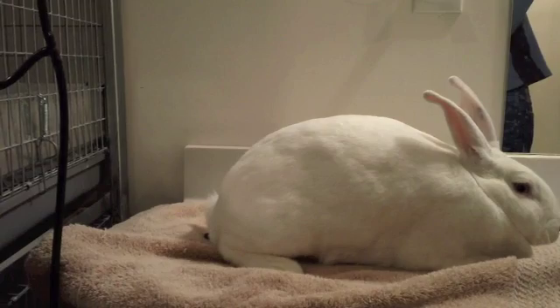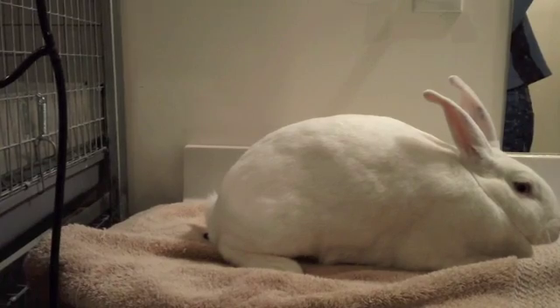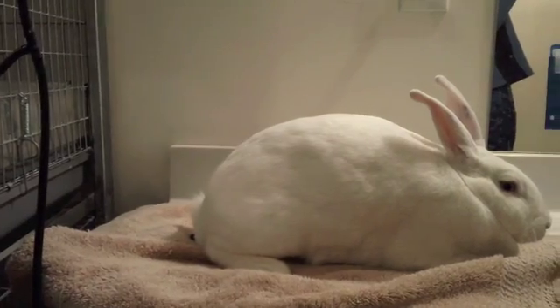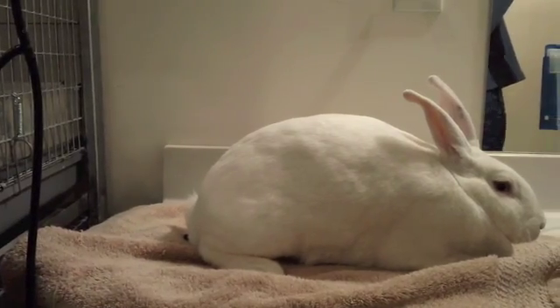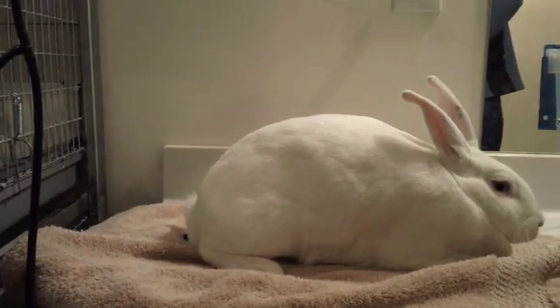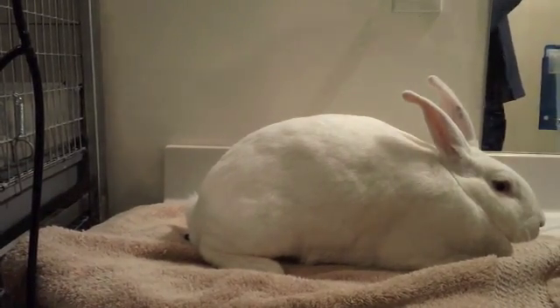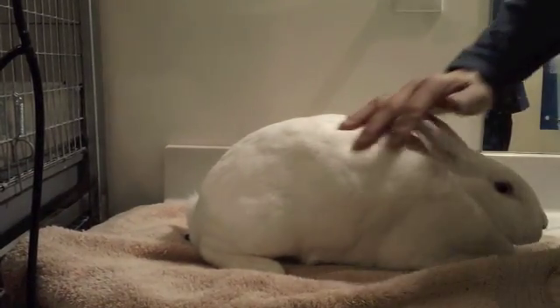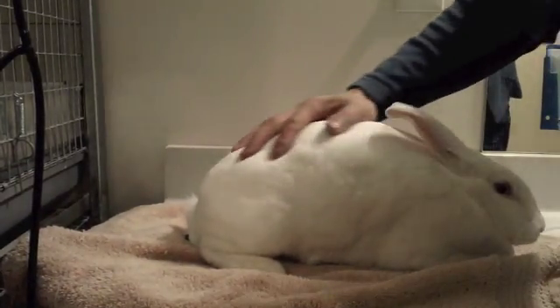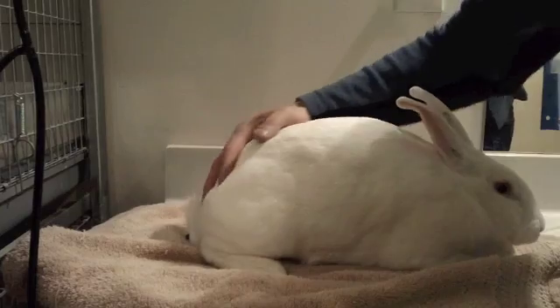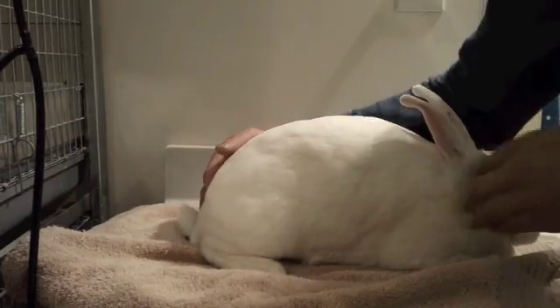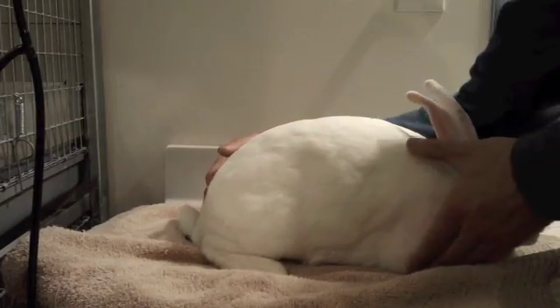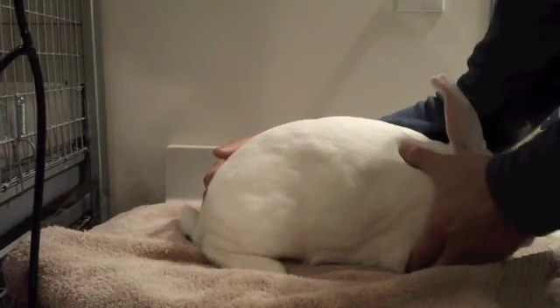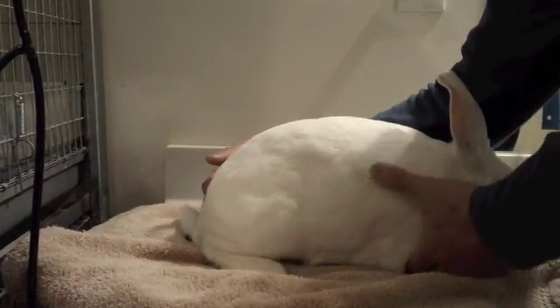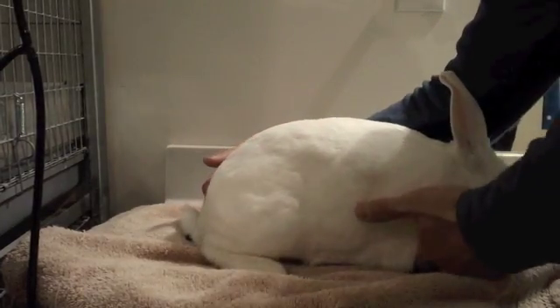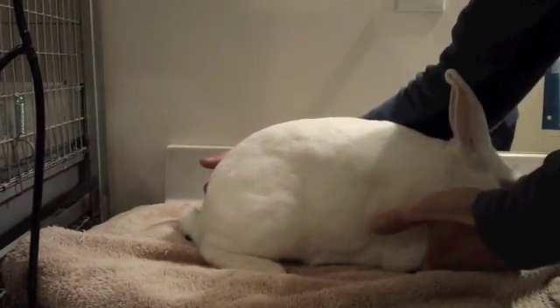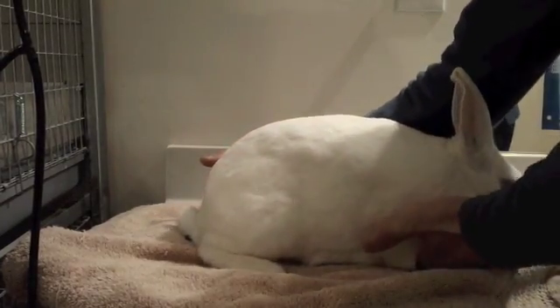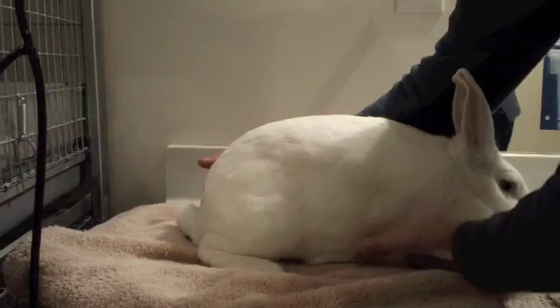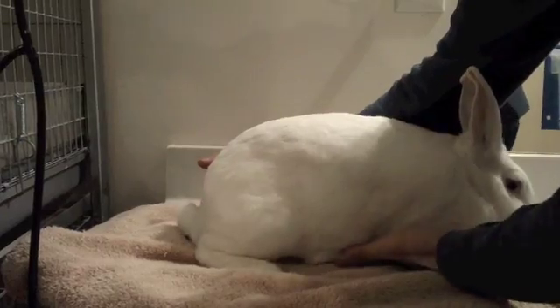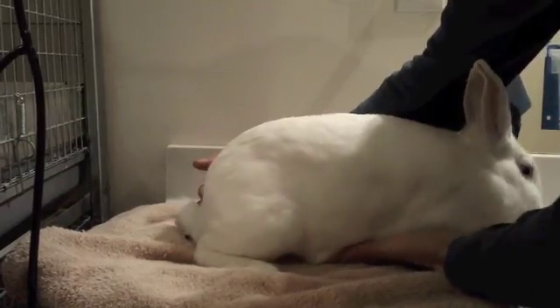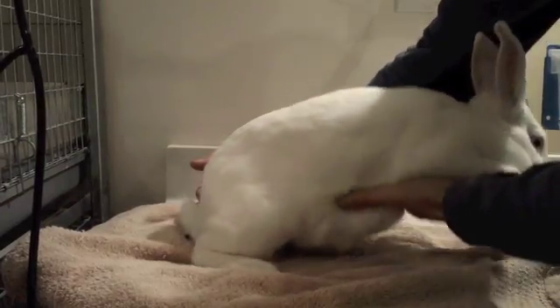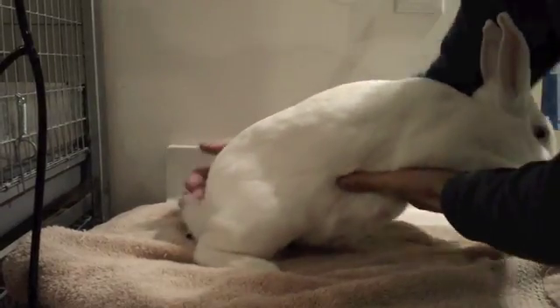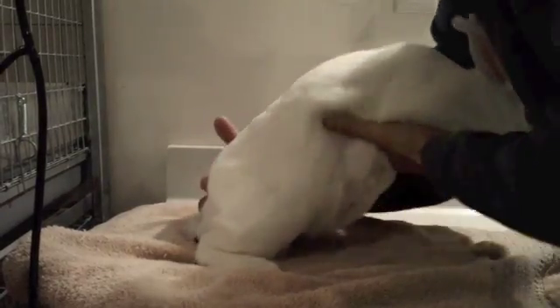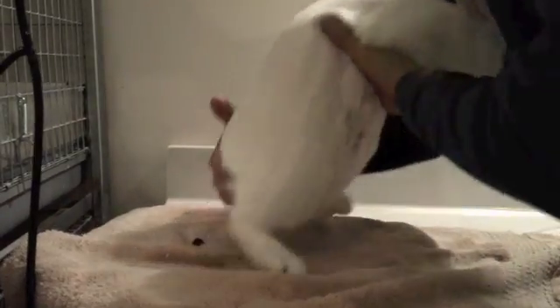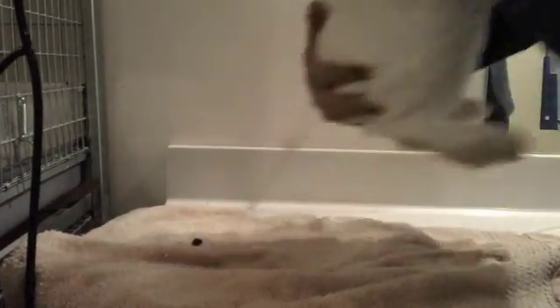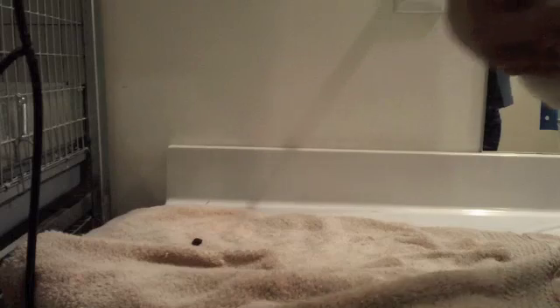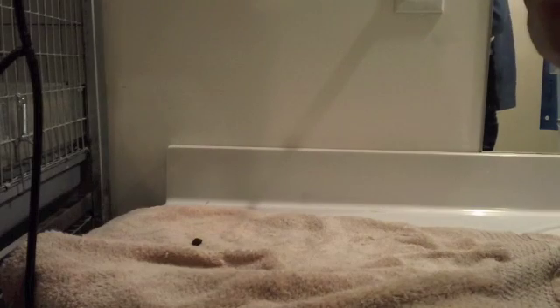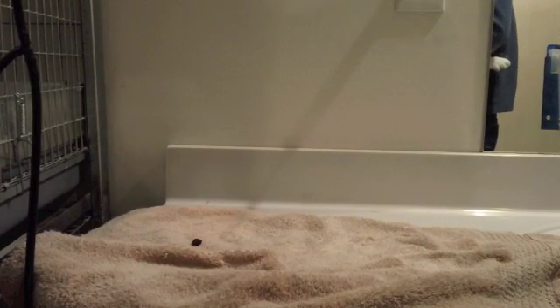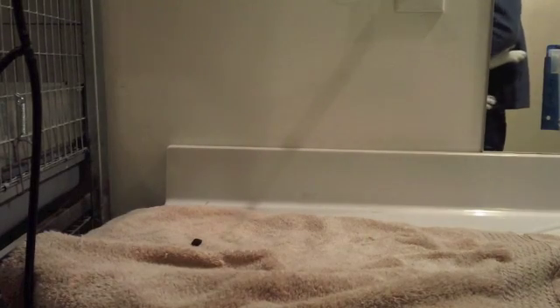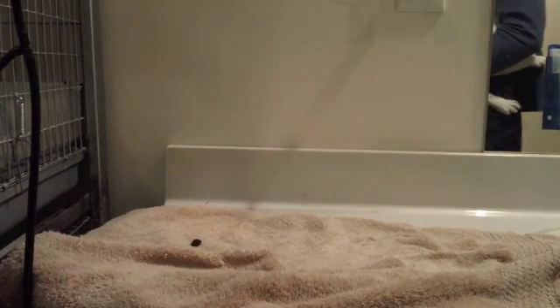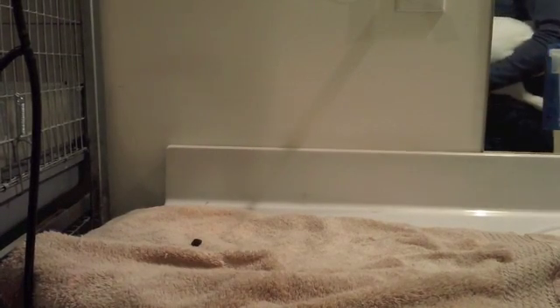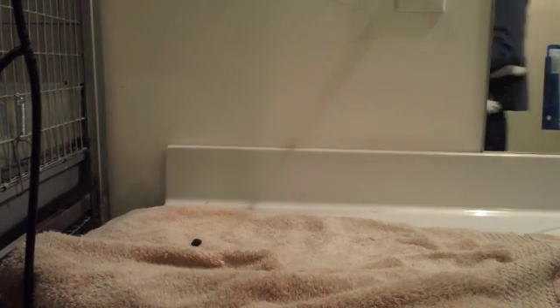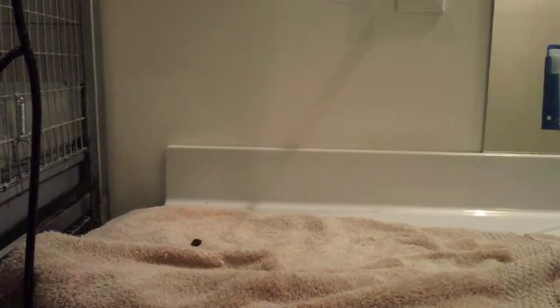Most people pick up their rabbits by the scruff of their neck. I prefer not to do this because they can still kick quite vigorously and hurt themselves and the developing embryos. I prefer picking them up in such a way where their full body weight is supported, as demonstrated here.